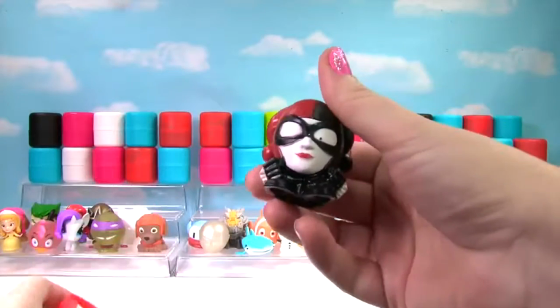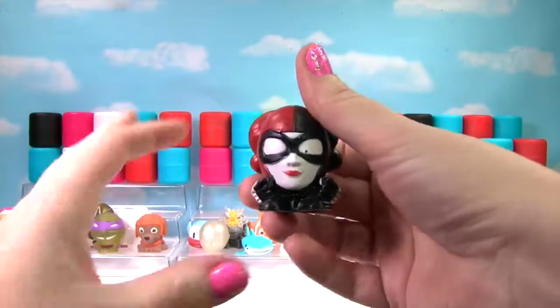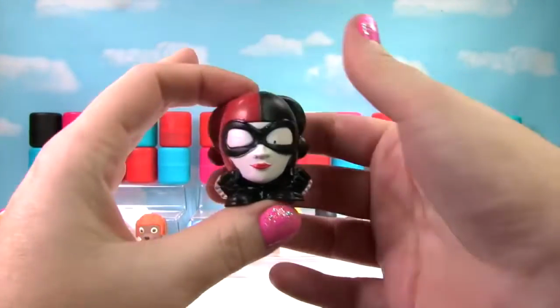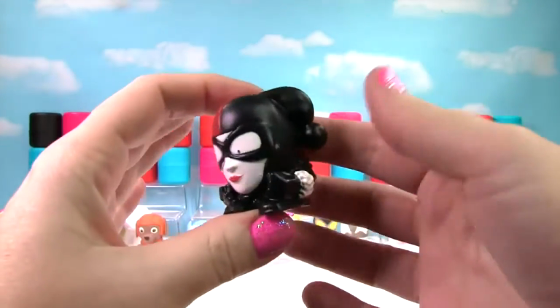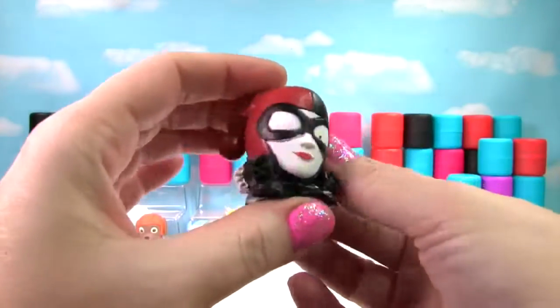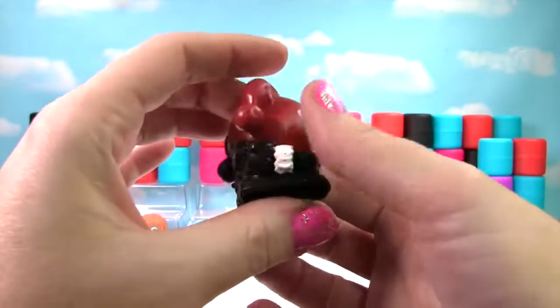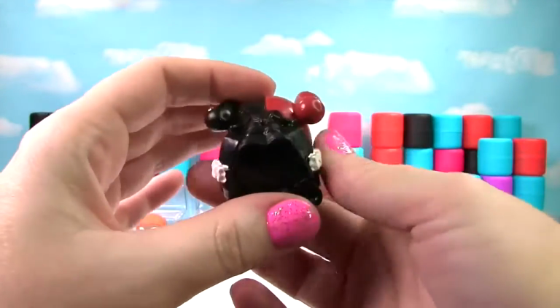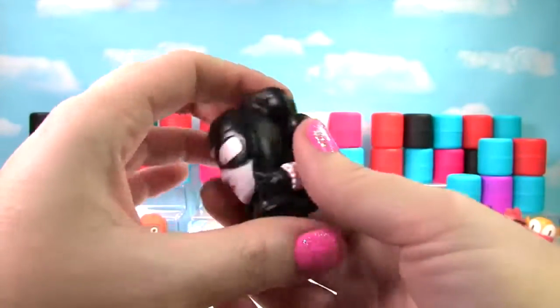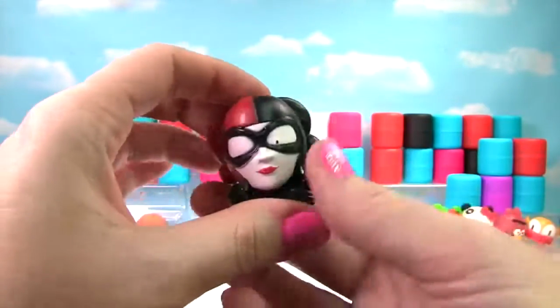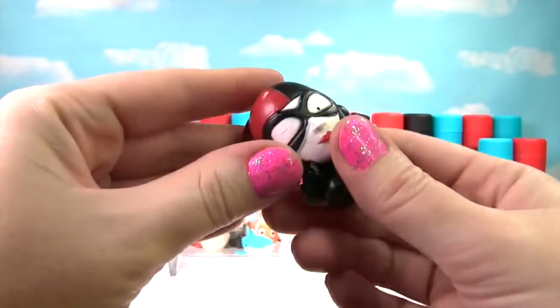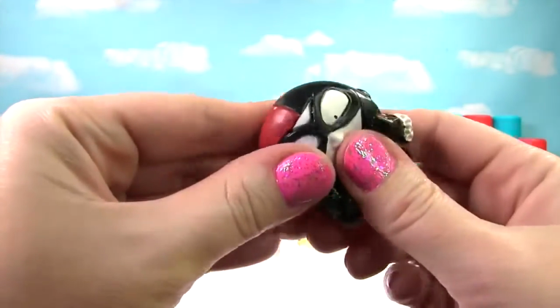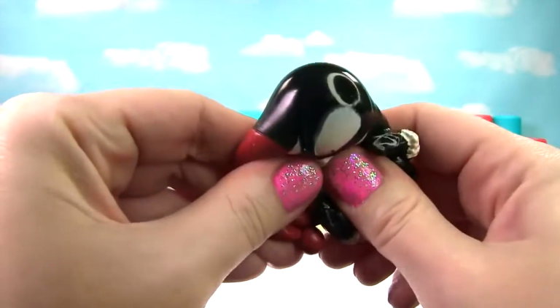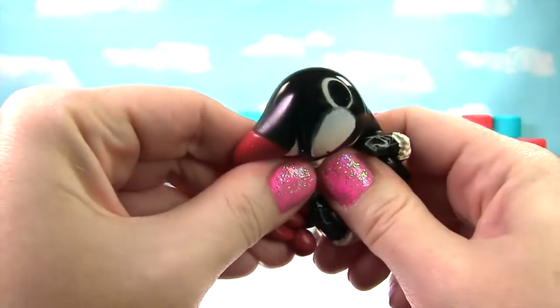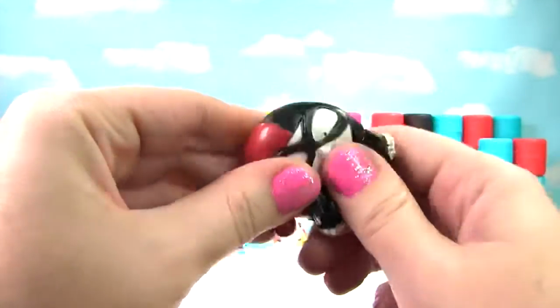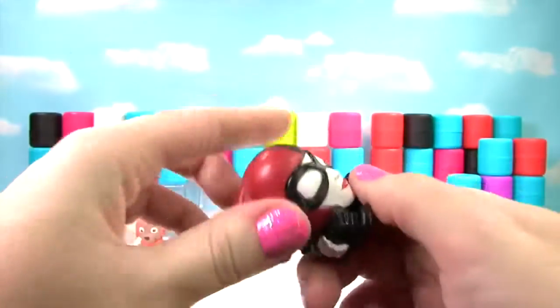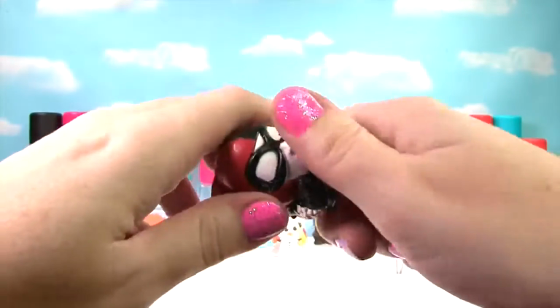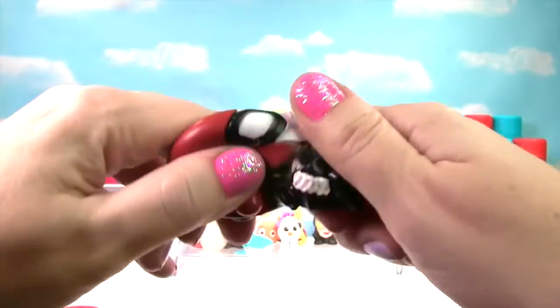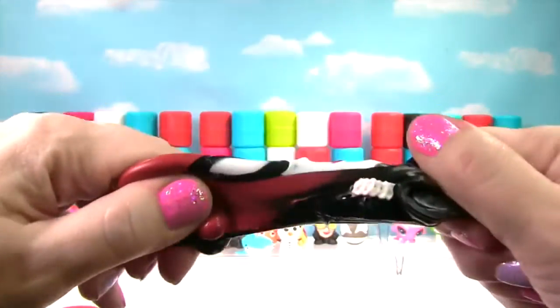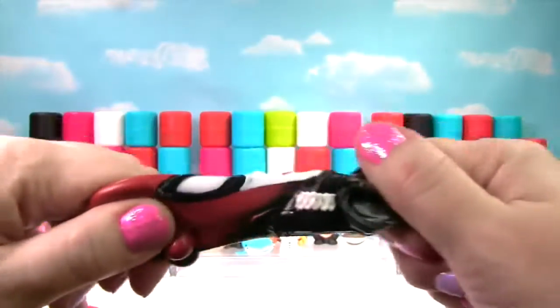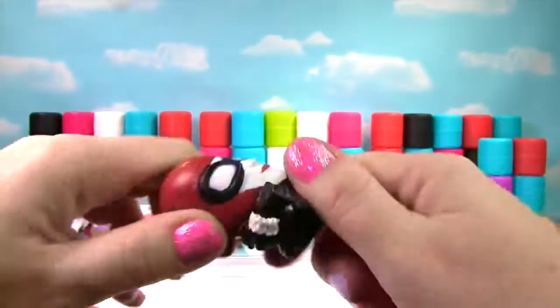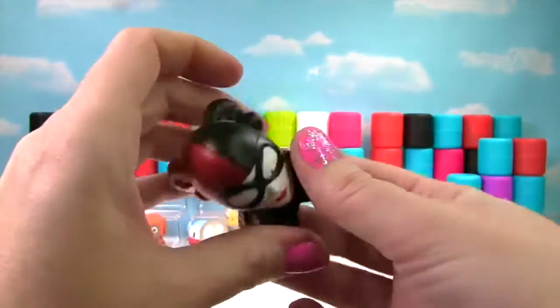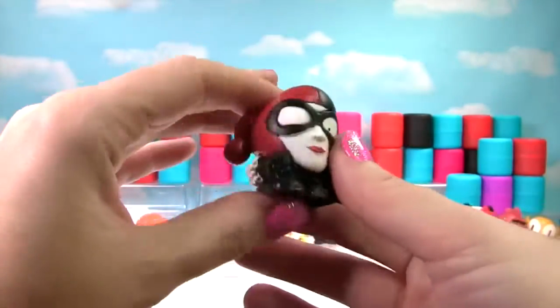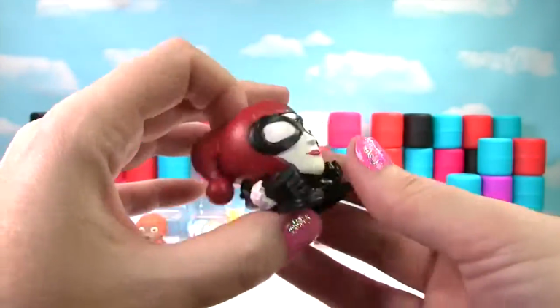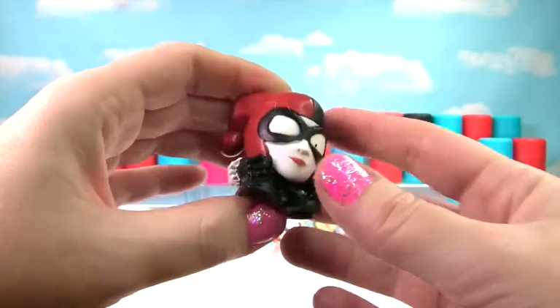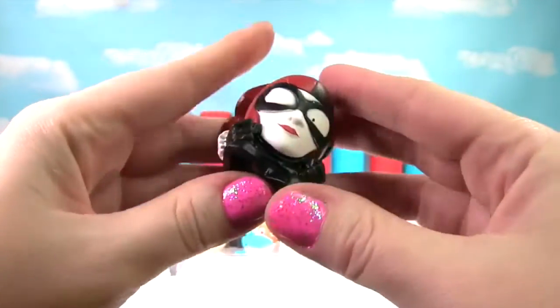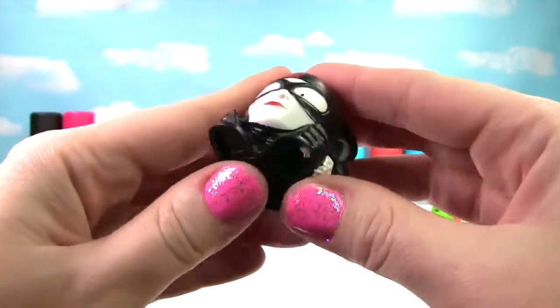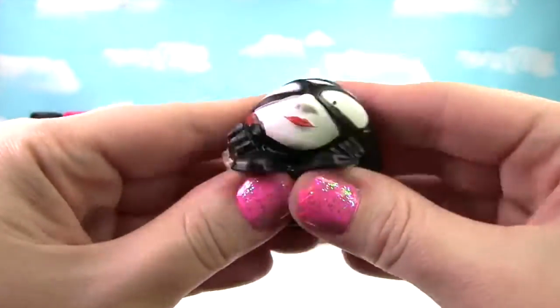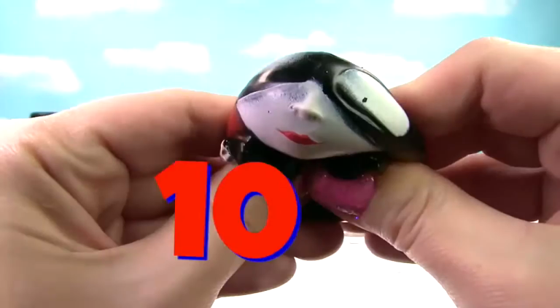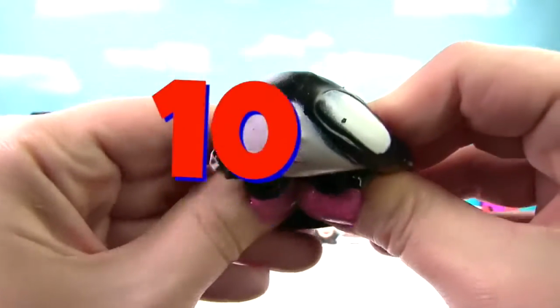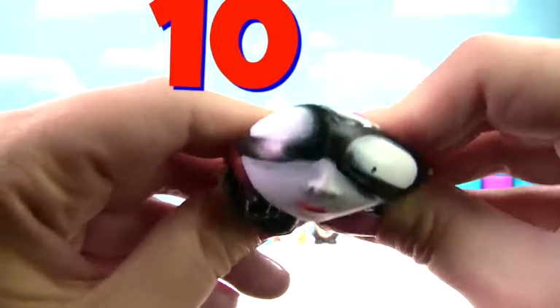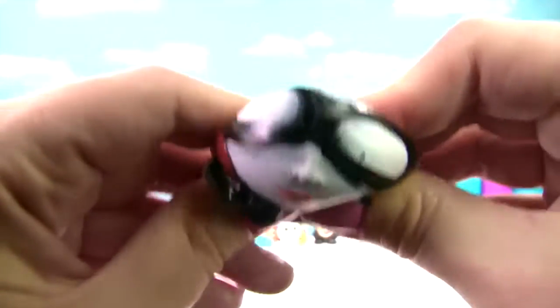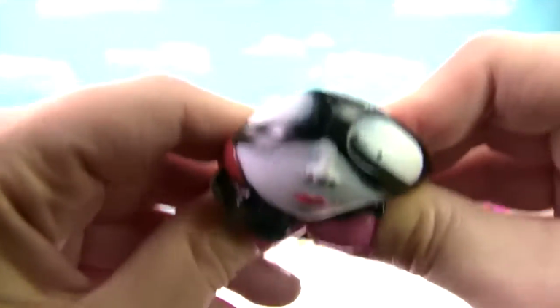It's Harley Quinn! She is very squishy and pretty stretchy as well. Harley Quinn gets a 10 on the Squish Meter!